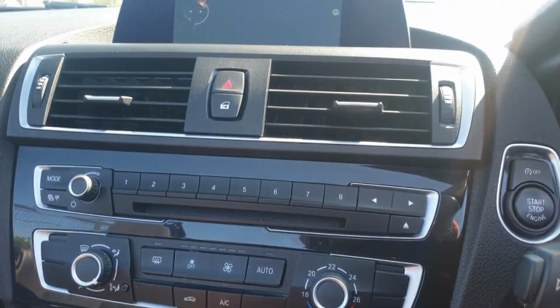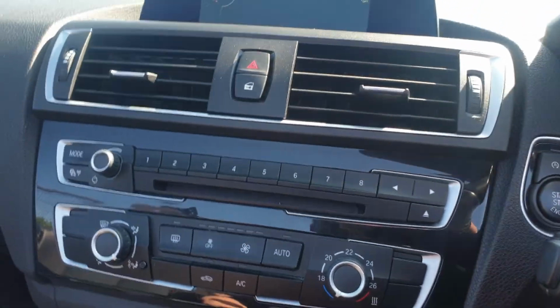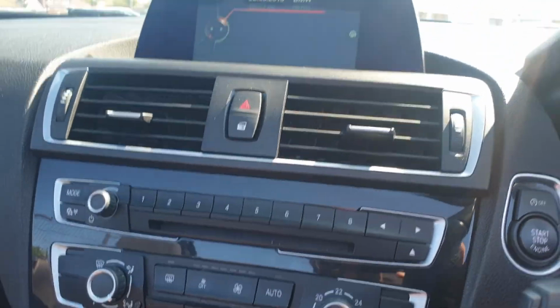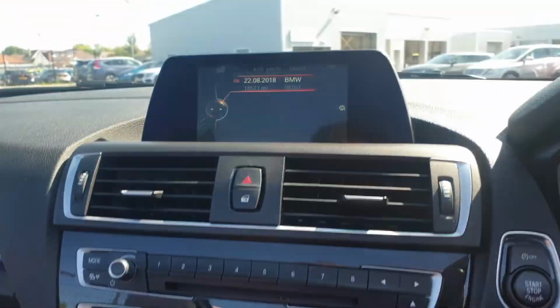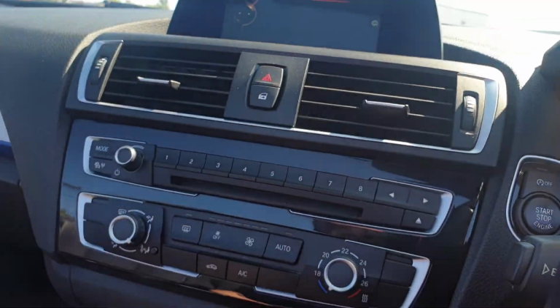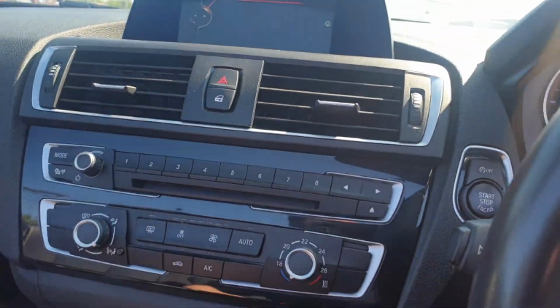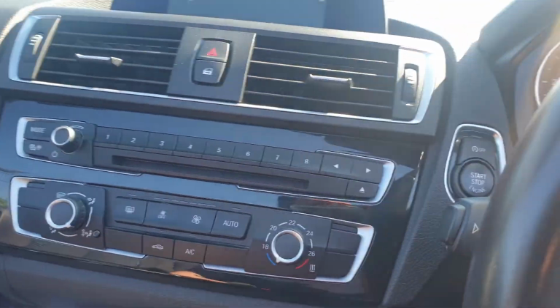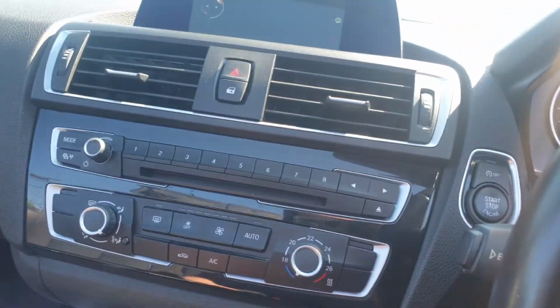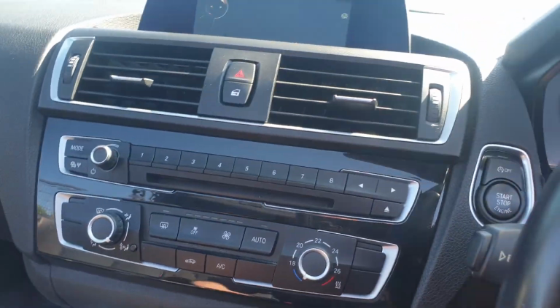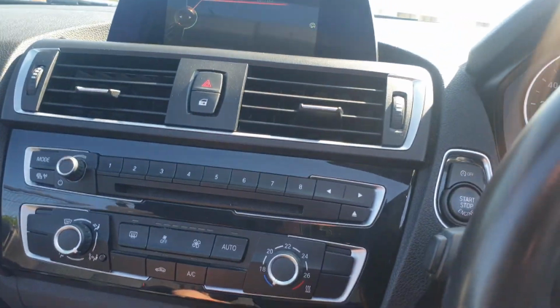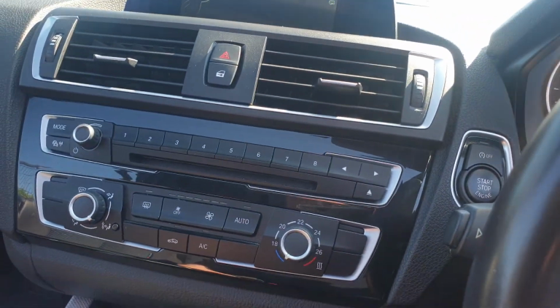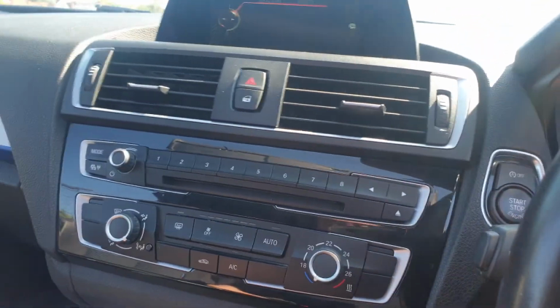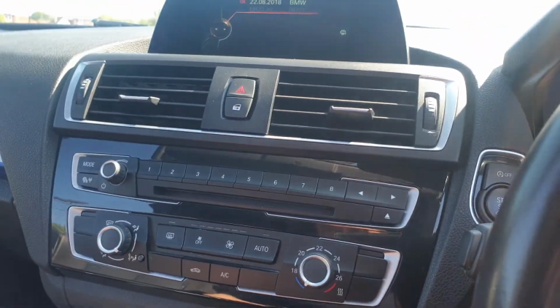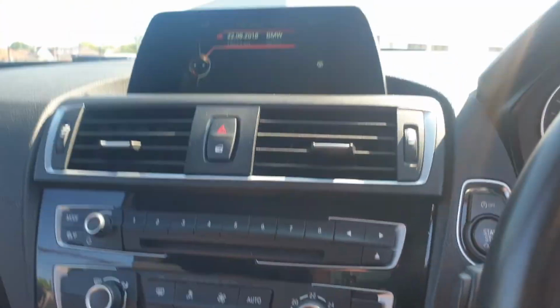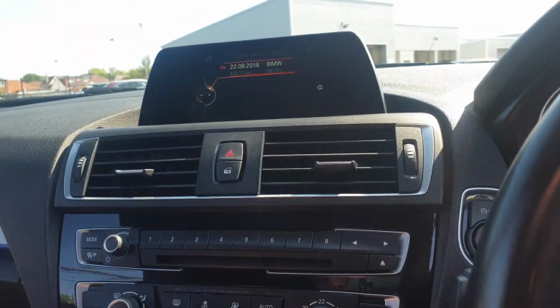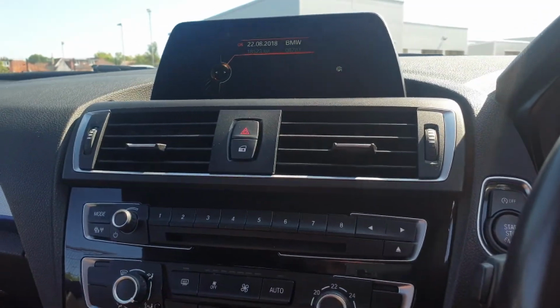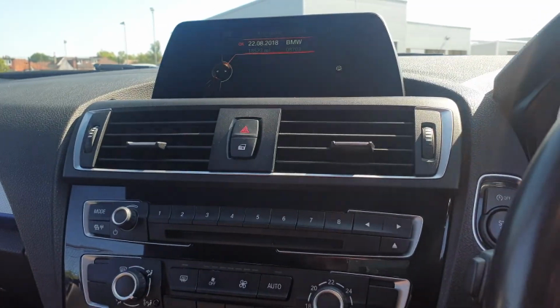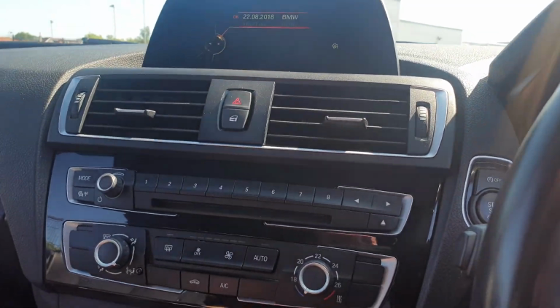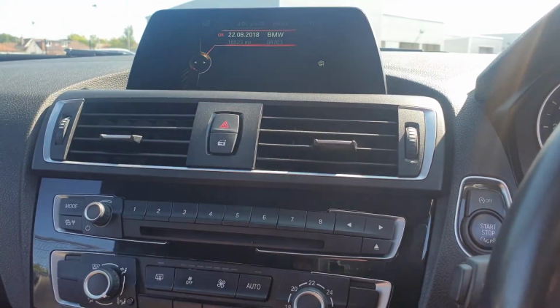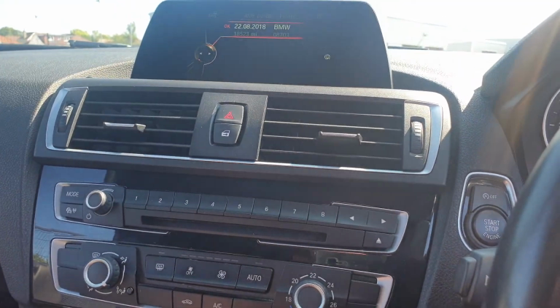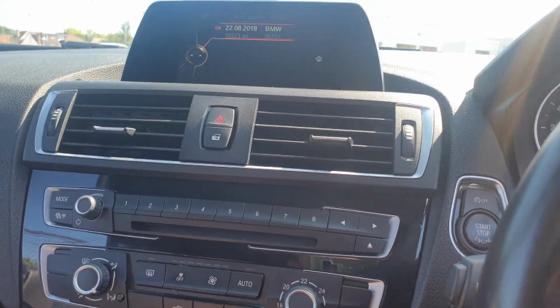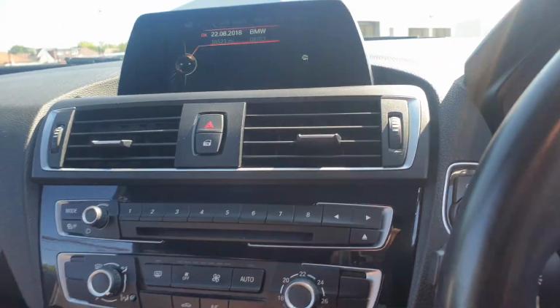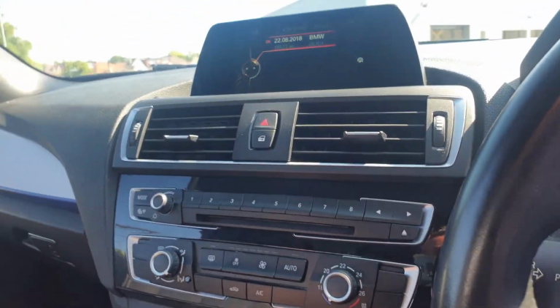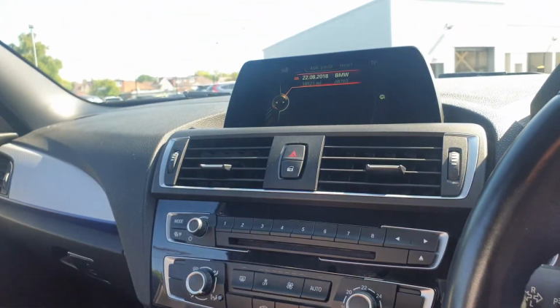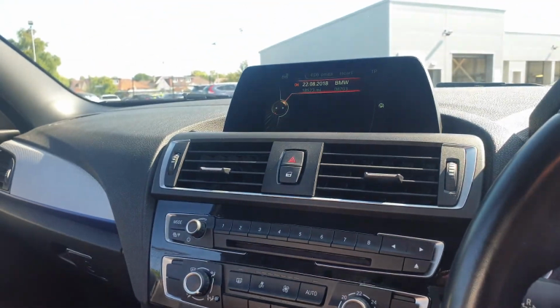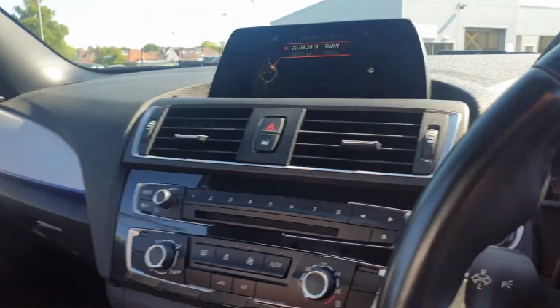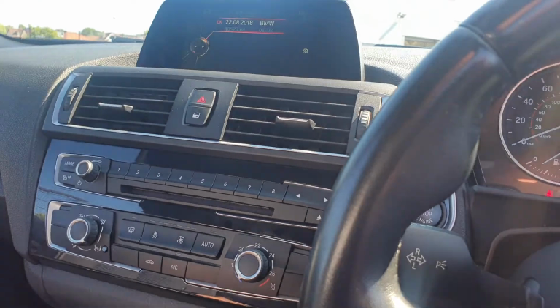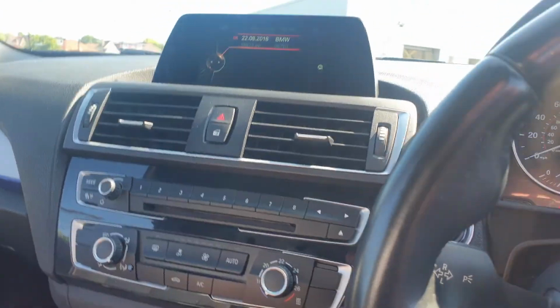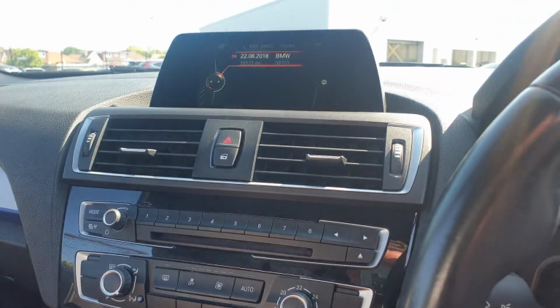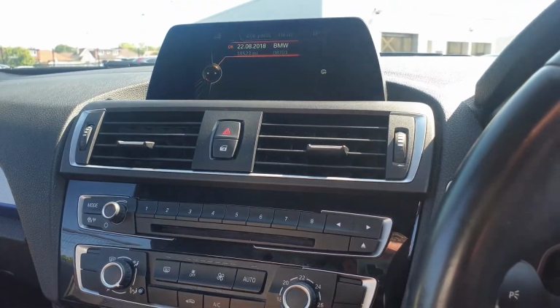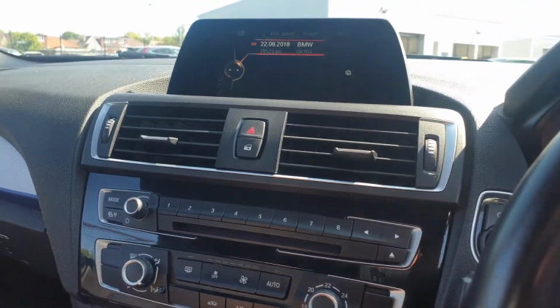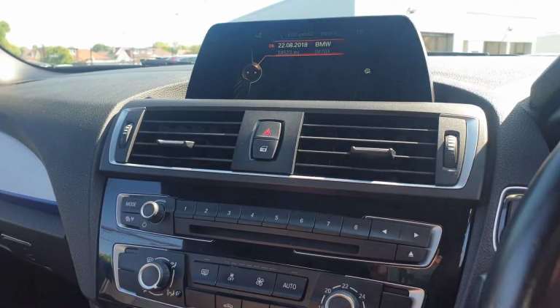I'm just going to pop the roof up. The roof goes up in 30 seconds and can also be operated at speeds of up to 30 miles per hour. I'll just pop this up and then get out of the car so you can see what it looks like with the roof up too.